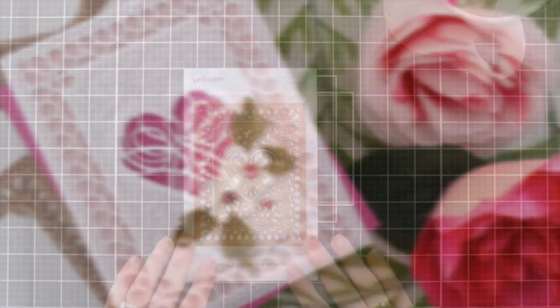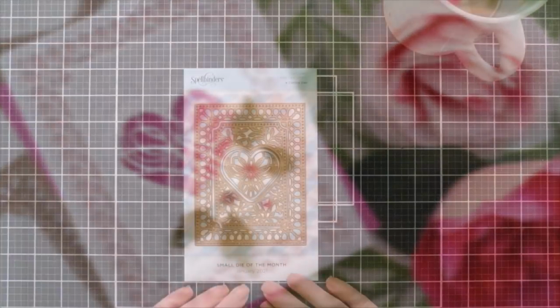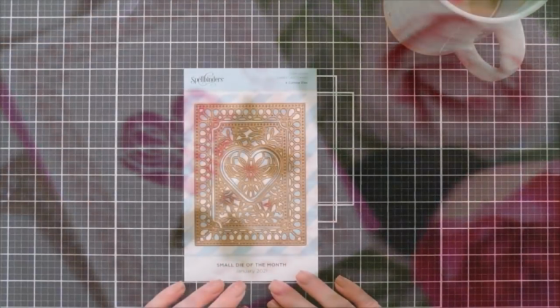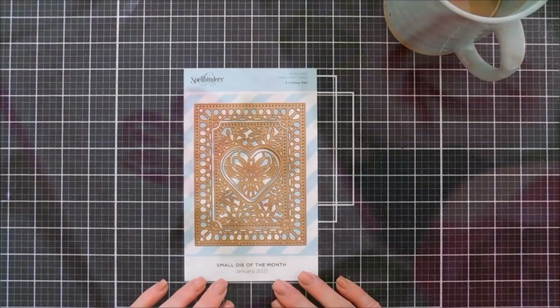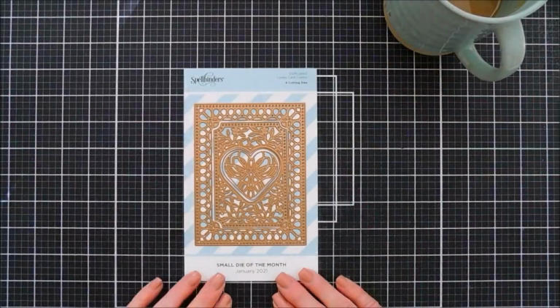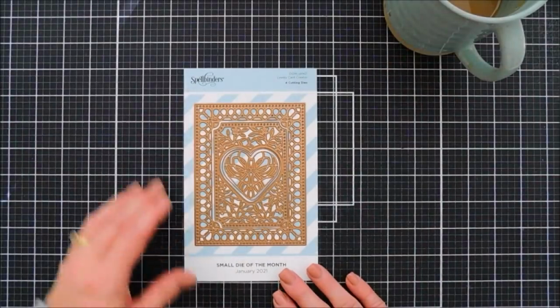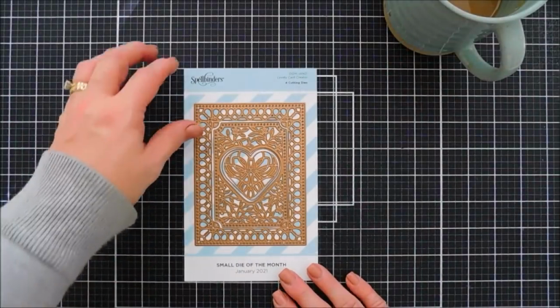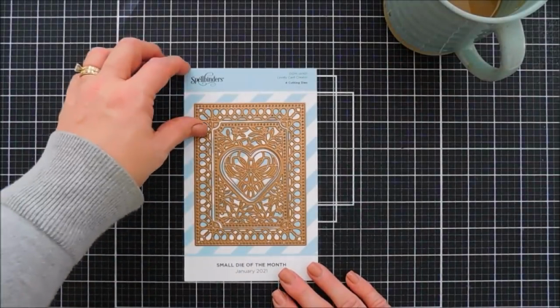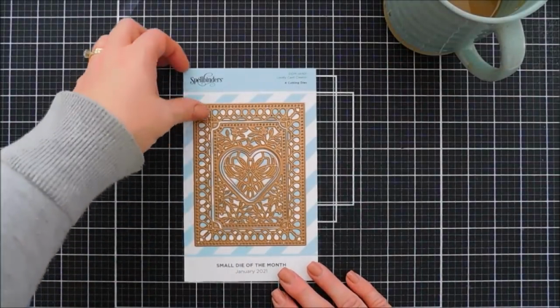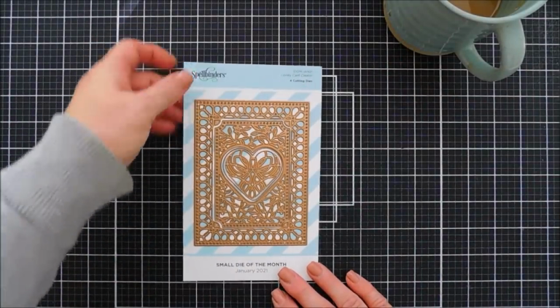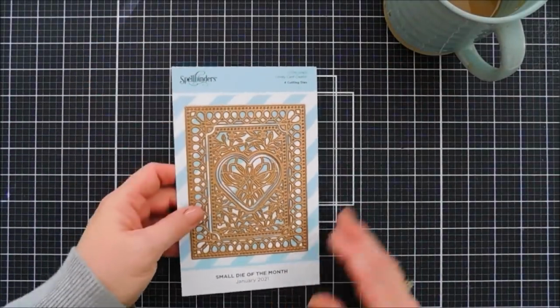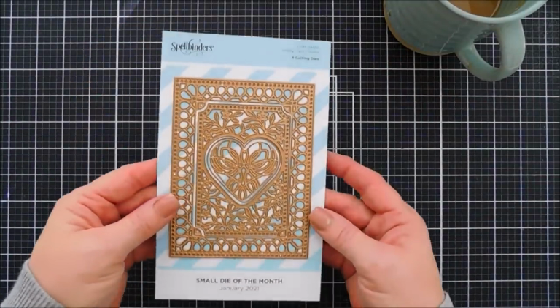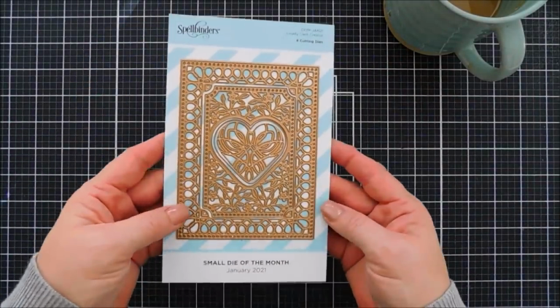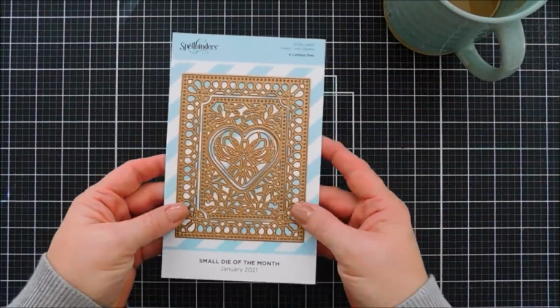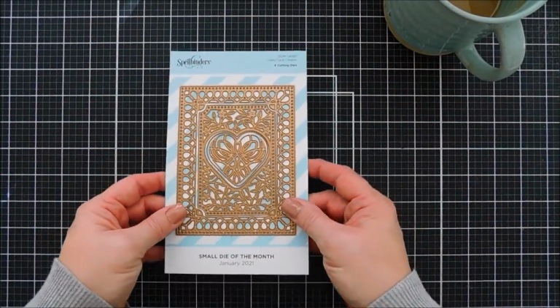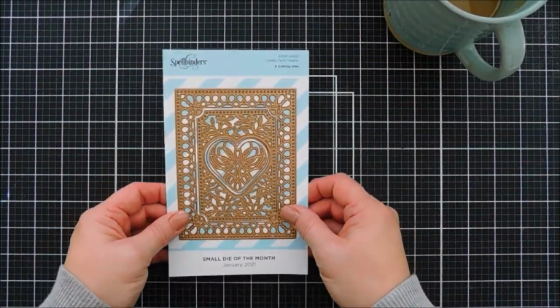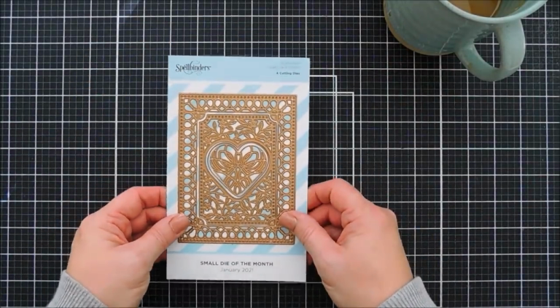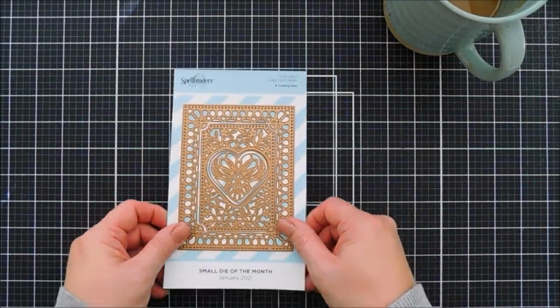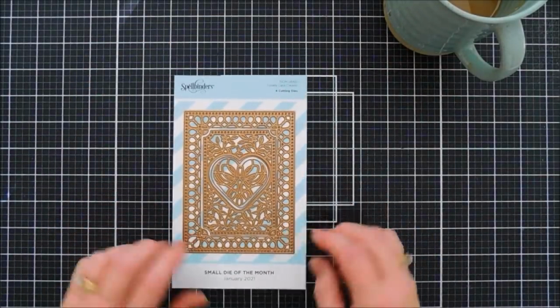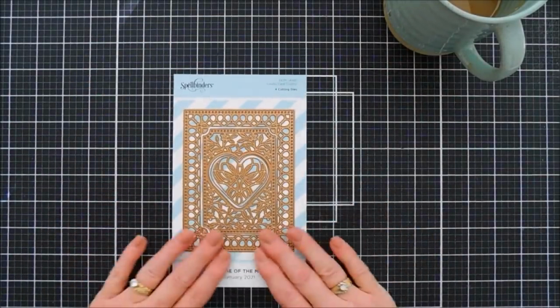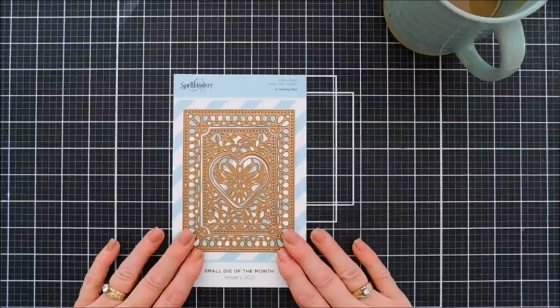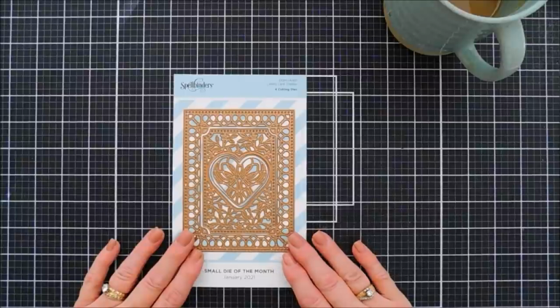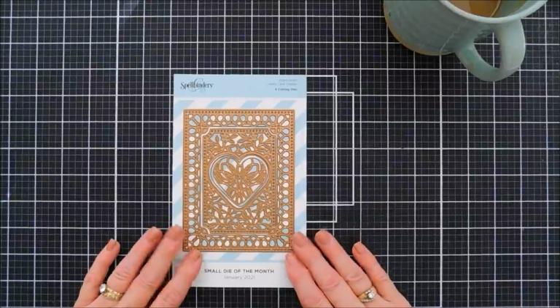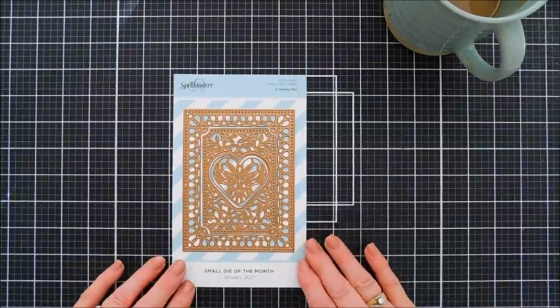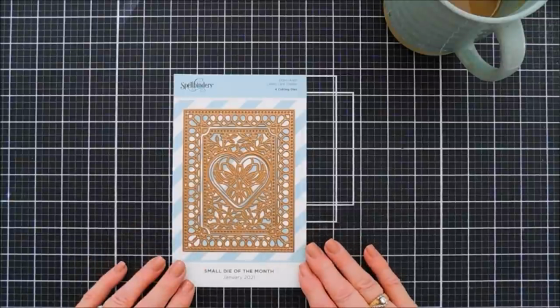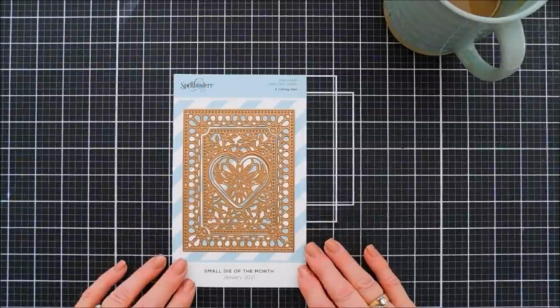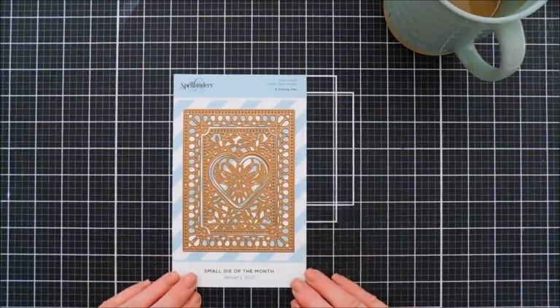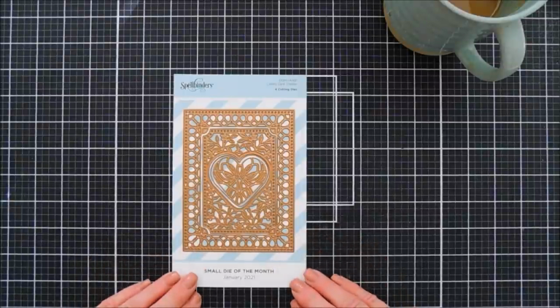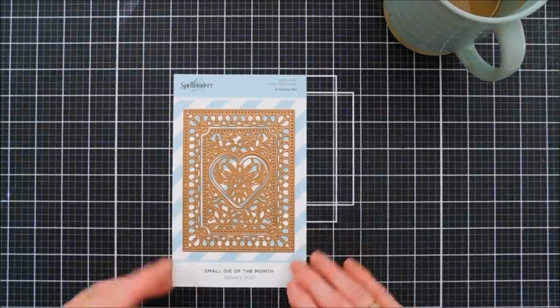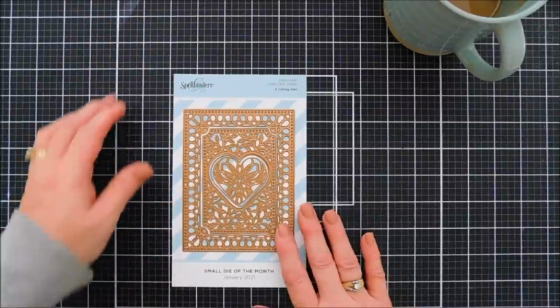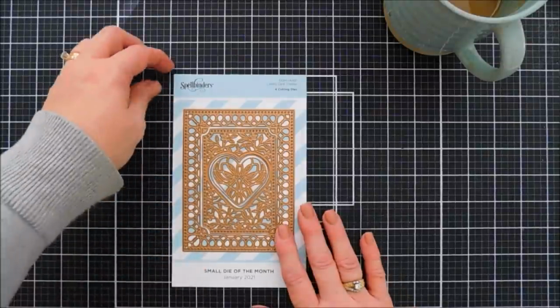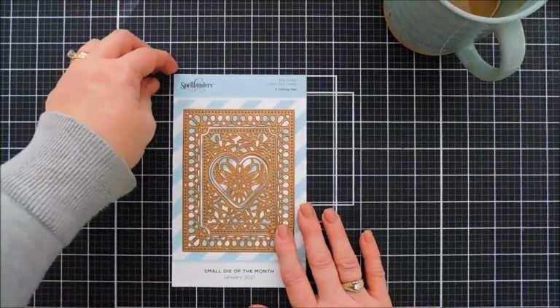Hello everyone, Tina here. I hope your day is going fabulous. Thank you so much for joining me. This is the Spellbinder Small Die of the Month Club kit for January 2020.